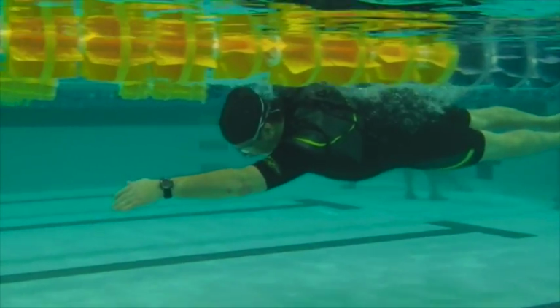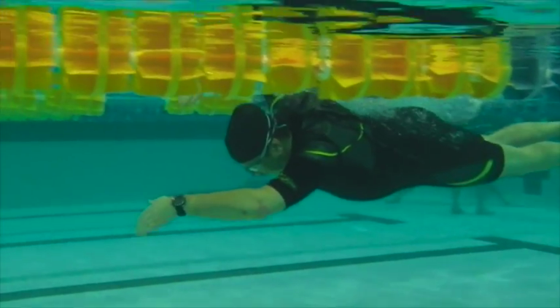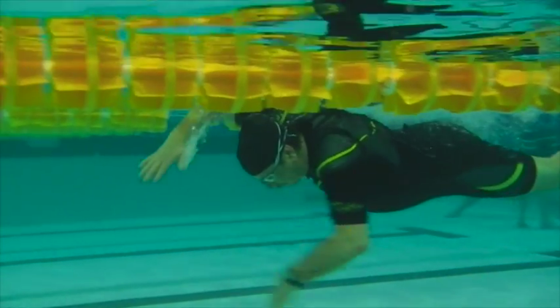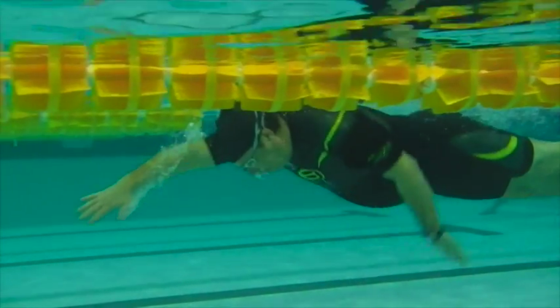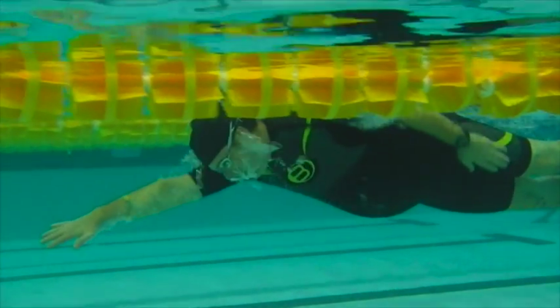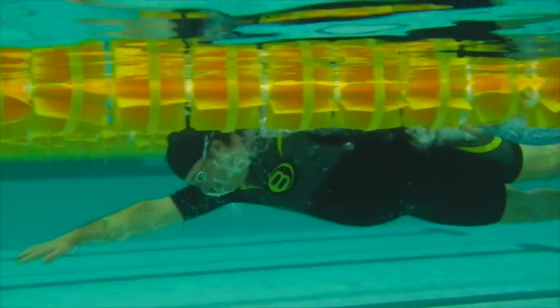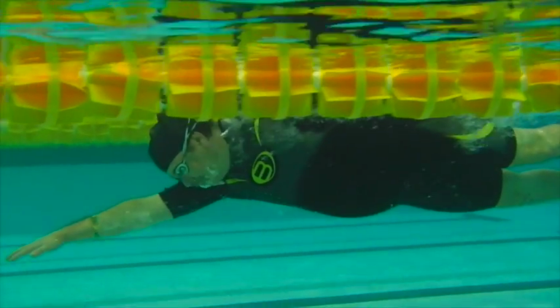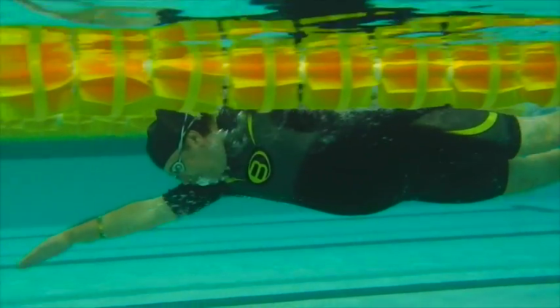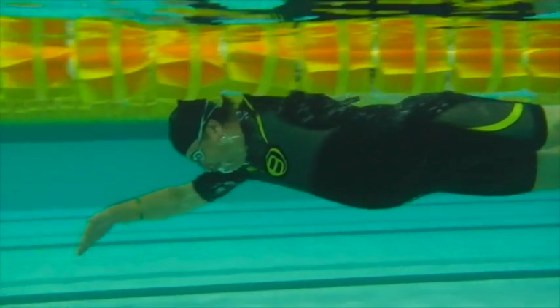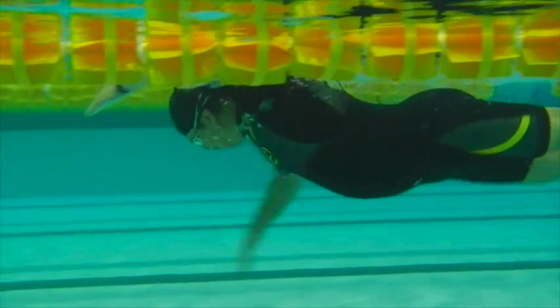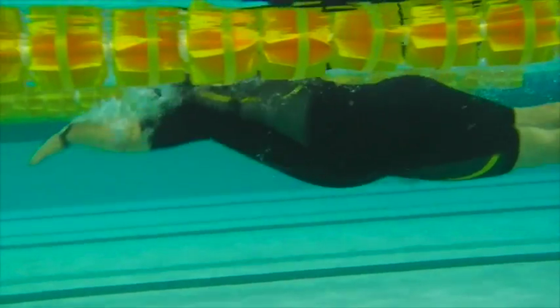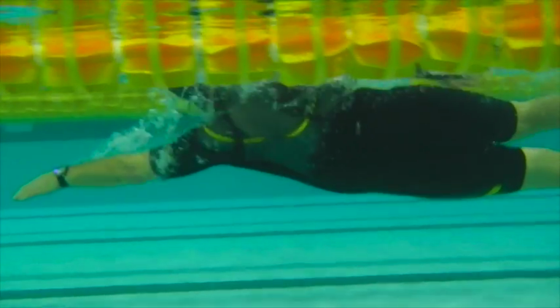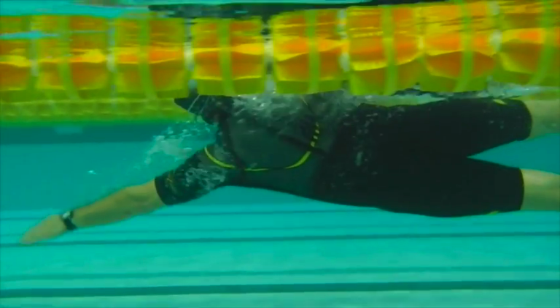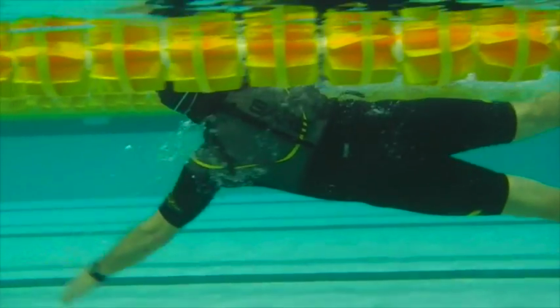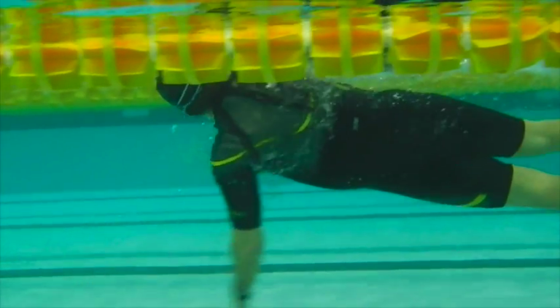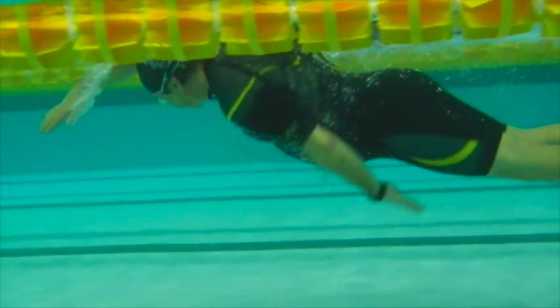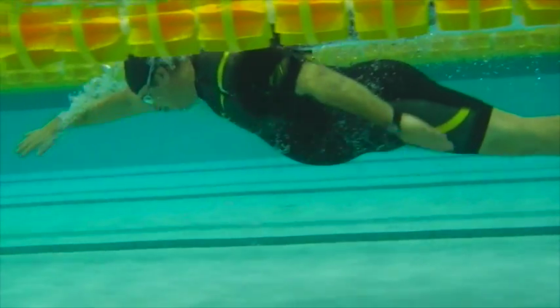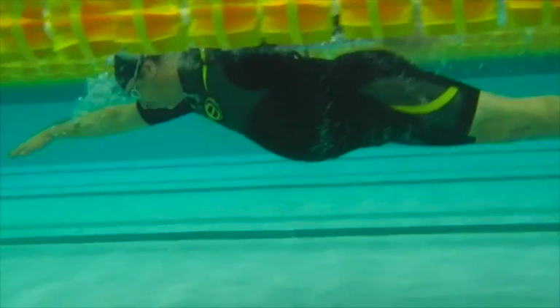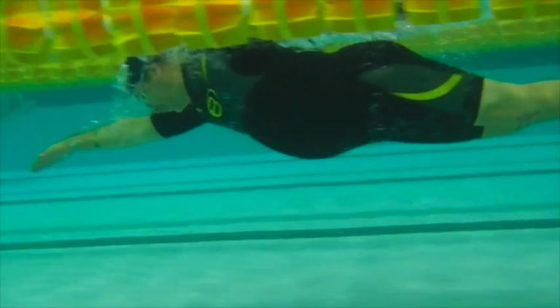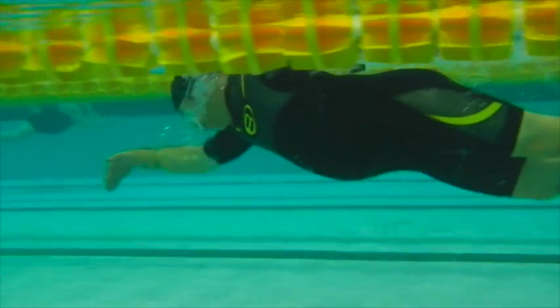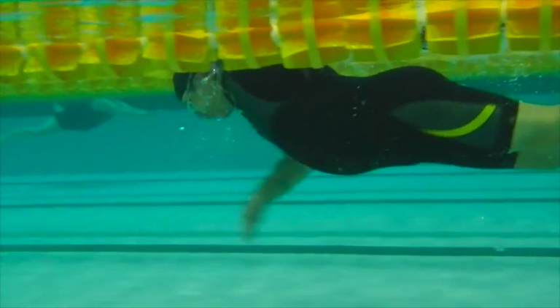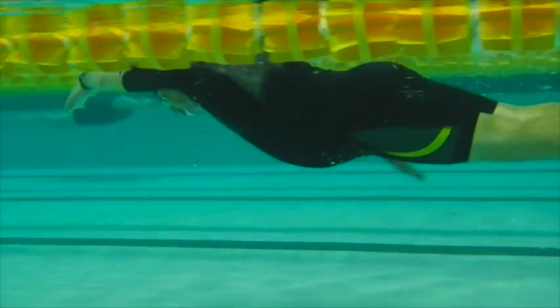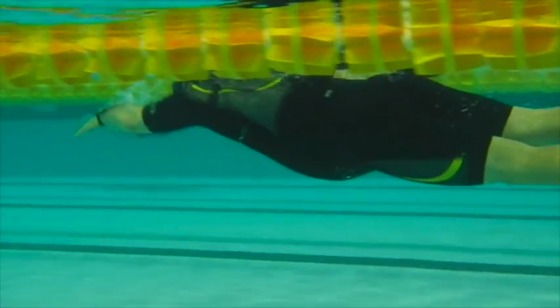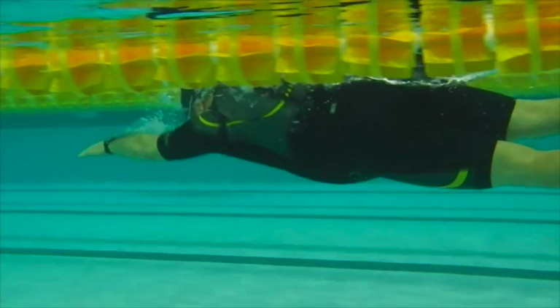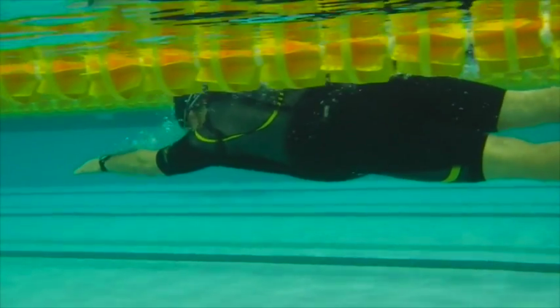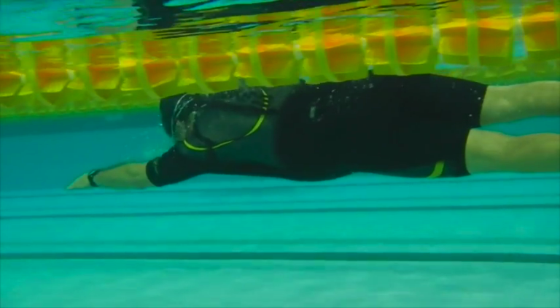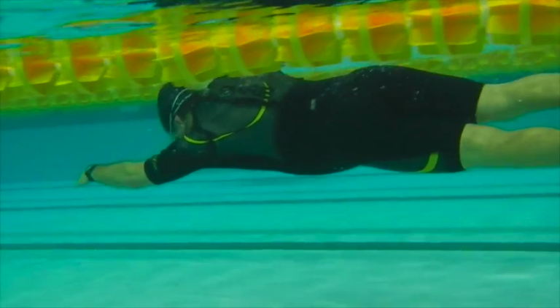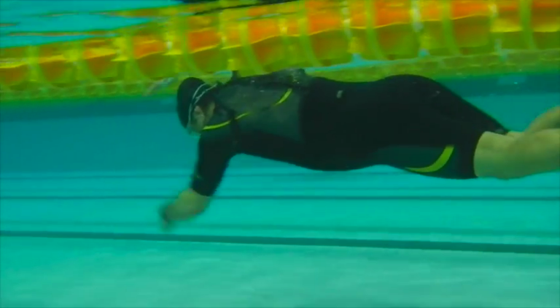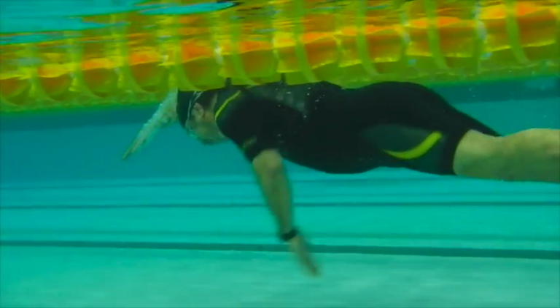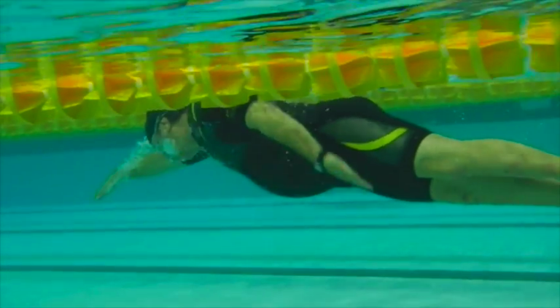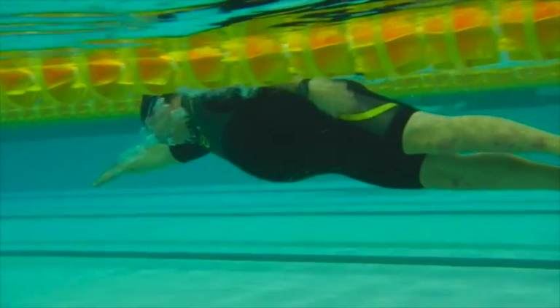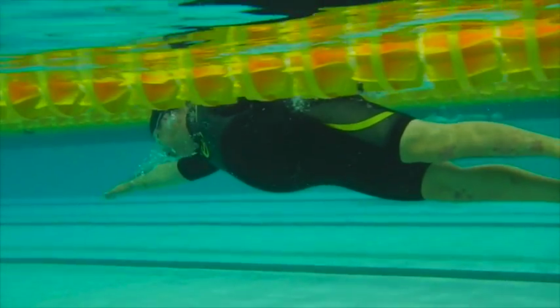Here we have John's swim. We can see nice and horizontal up until the breath, and then we see the head starting to sneak up a little bit and the legs starting to hang a bit.